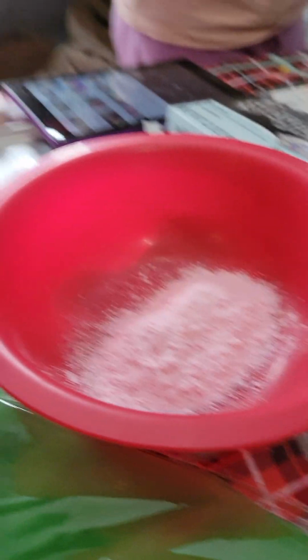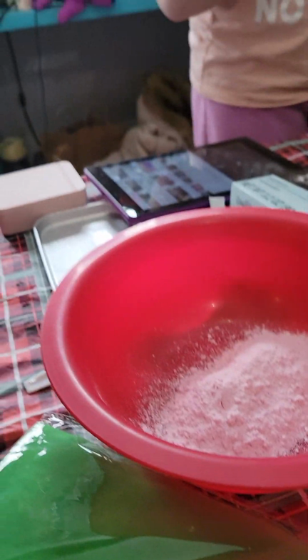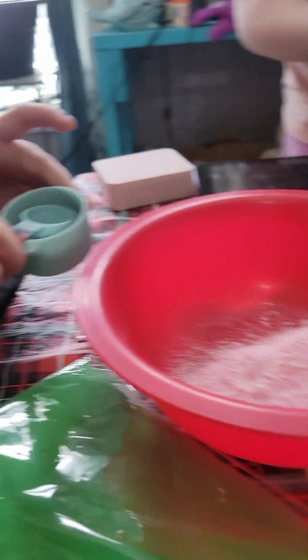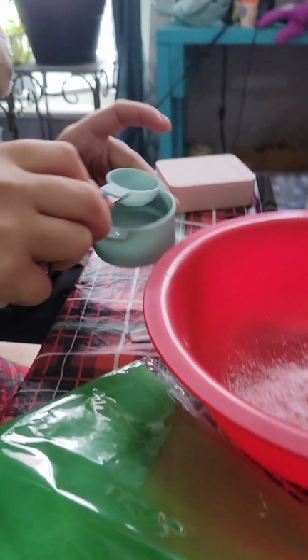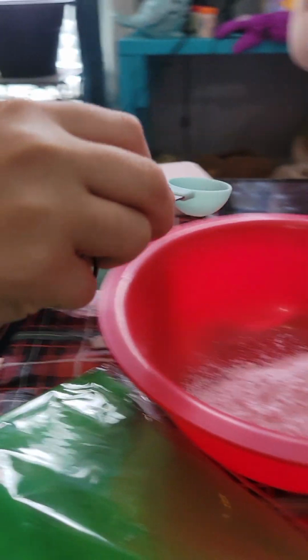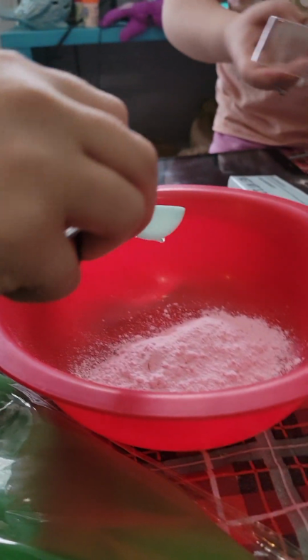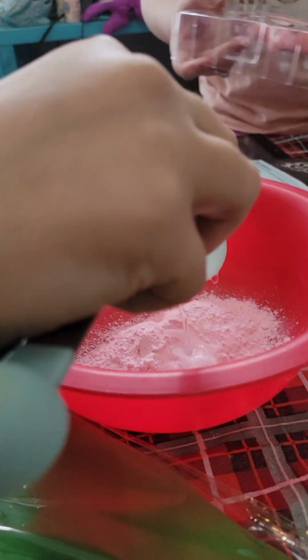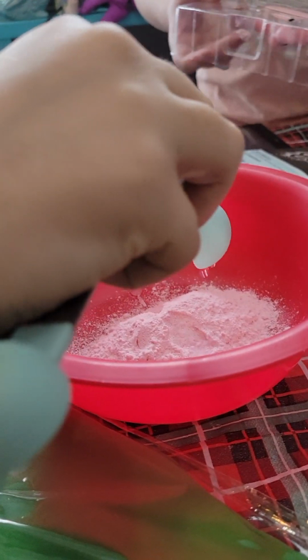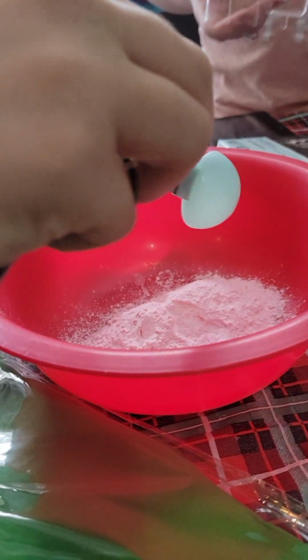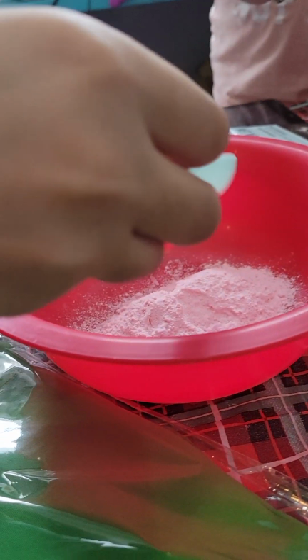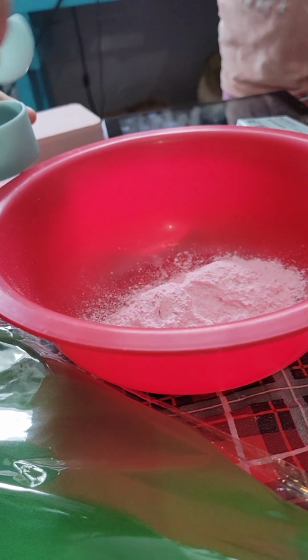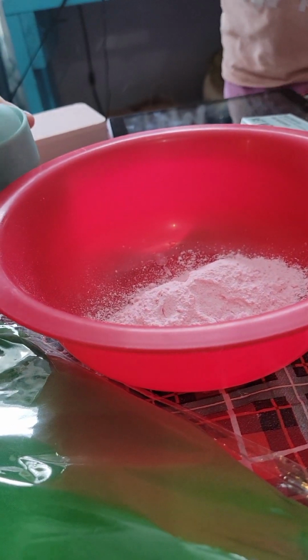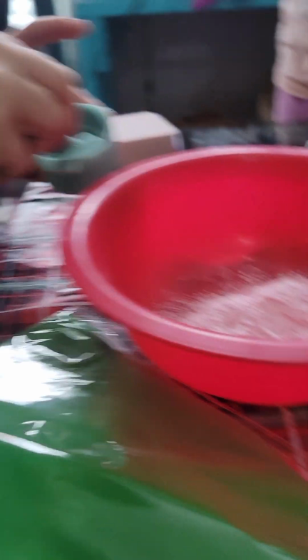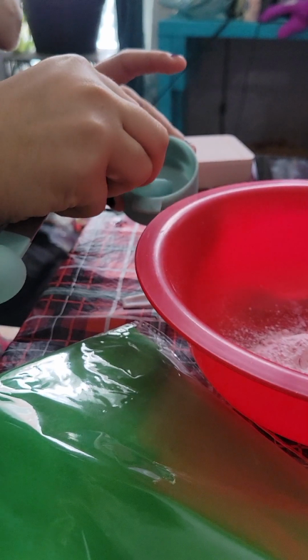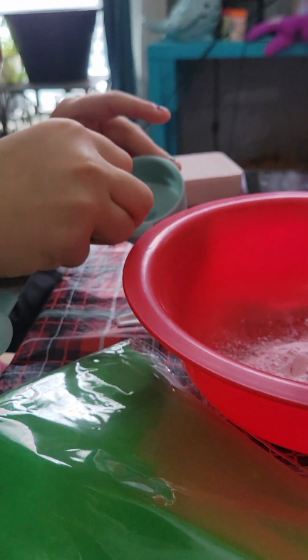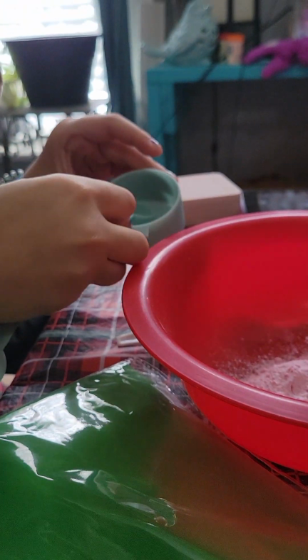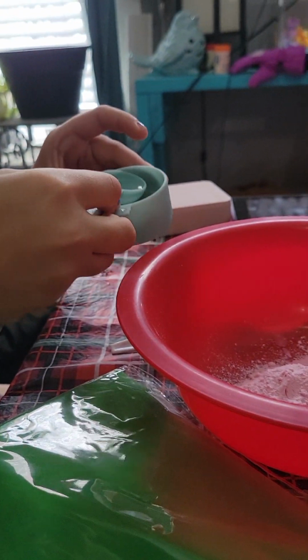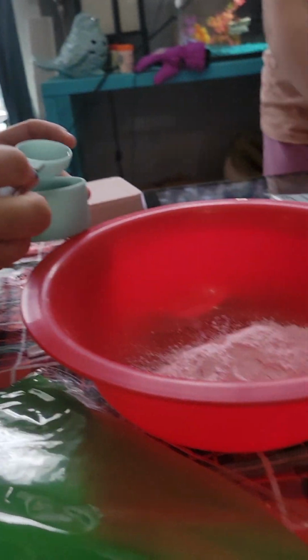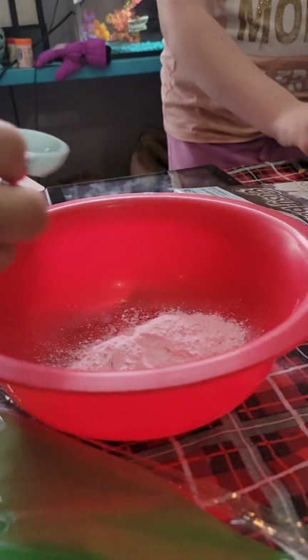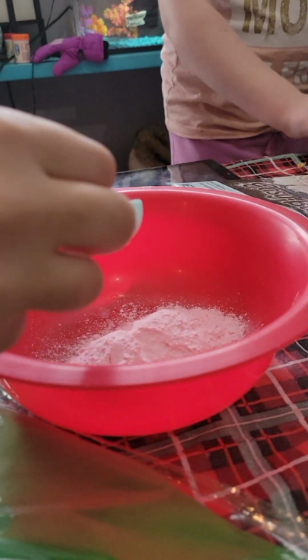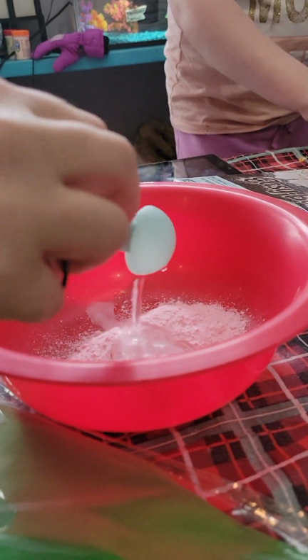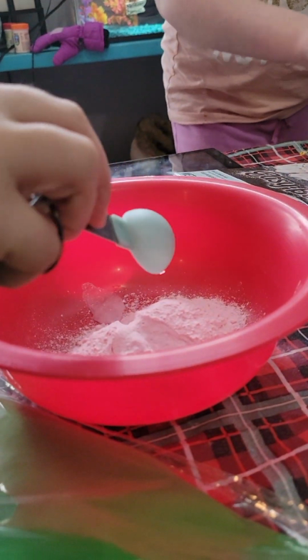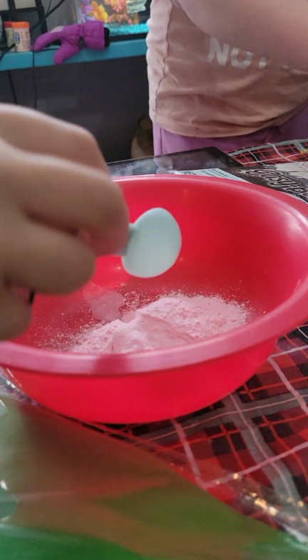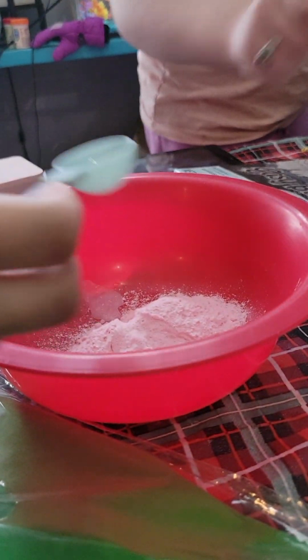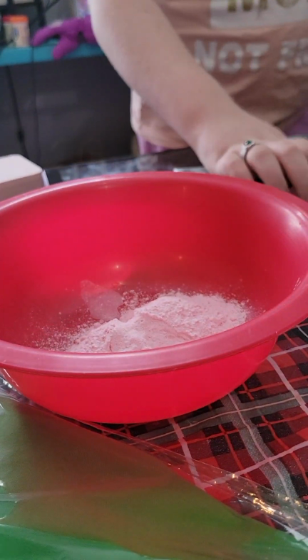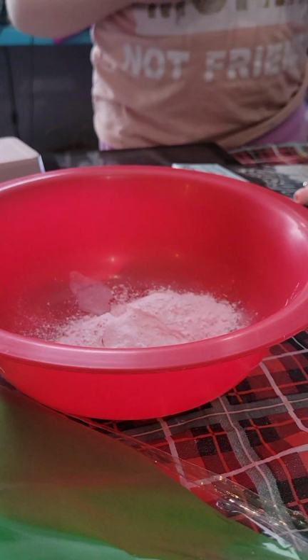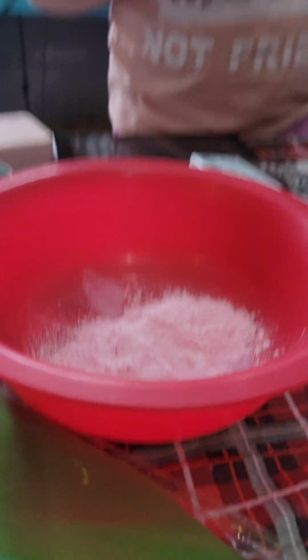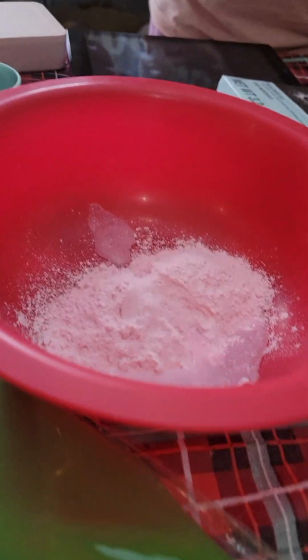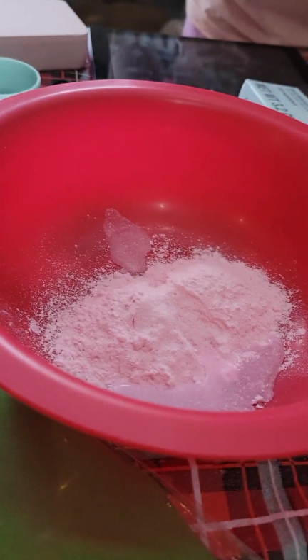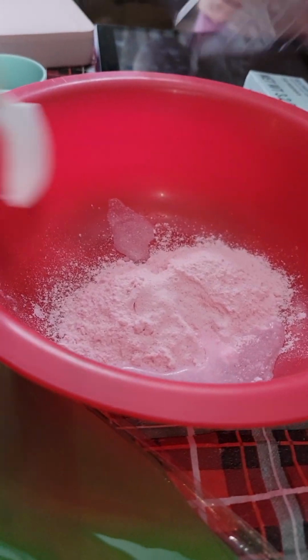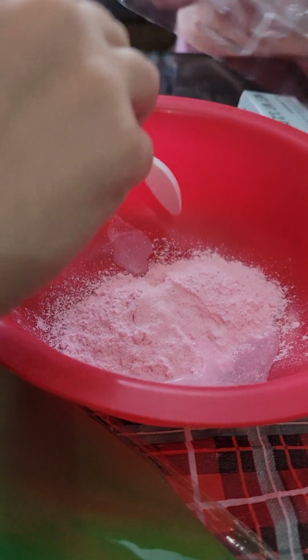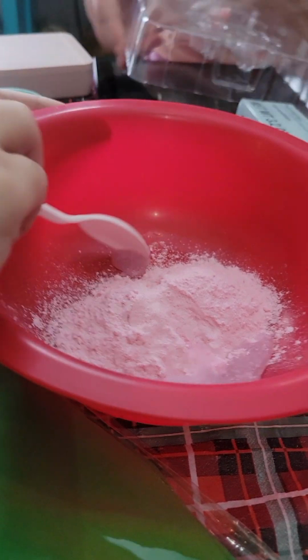Put in a teaspoon of water, and a half teaspoon, another half. Mix it and press it until it's warm.